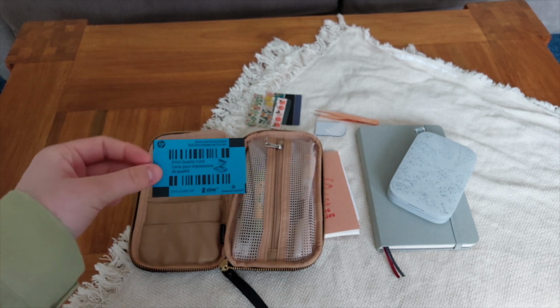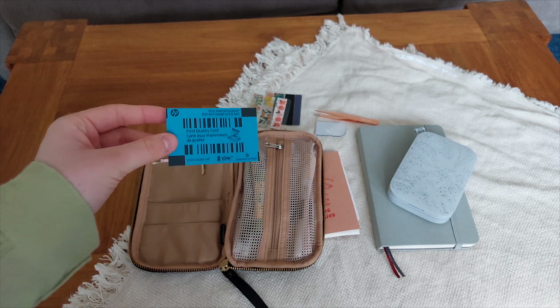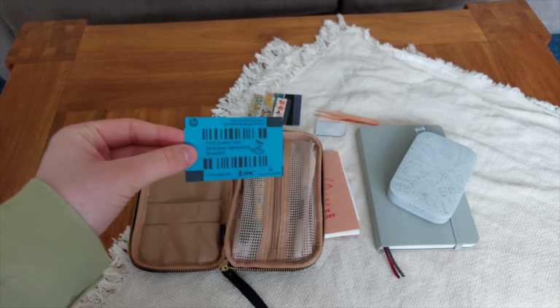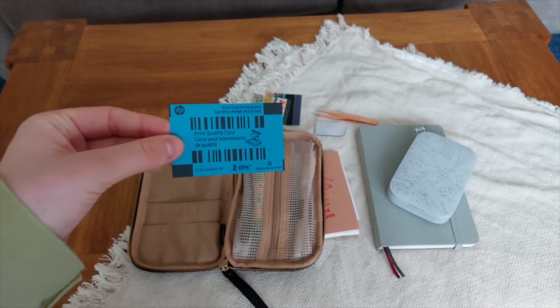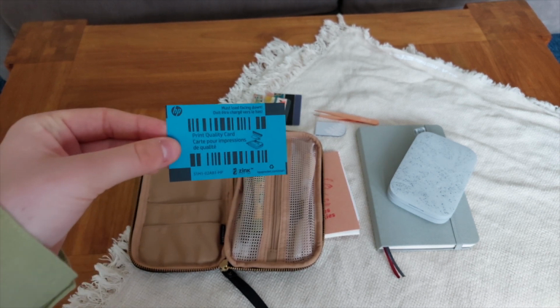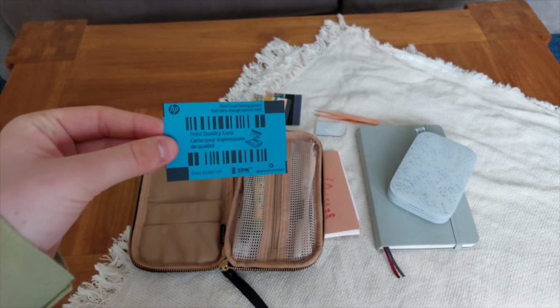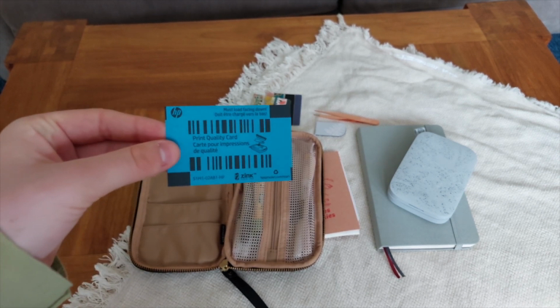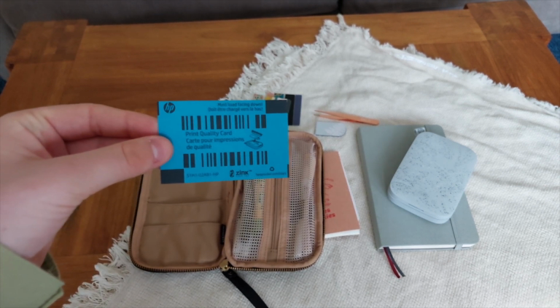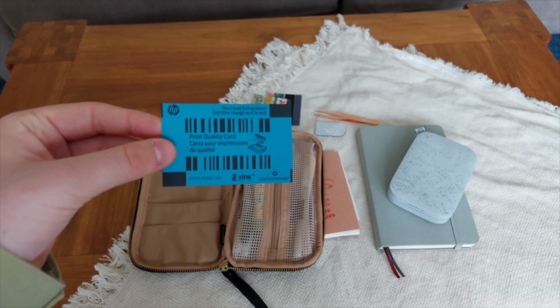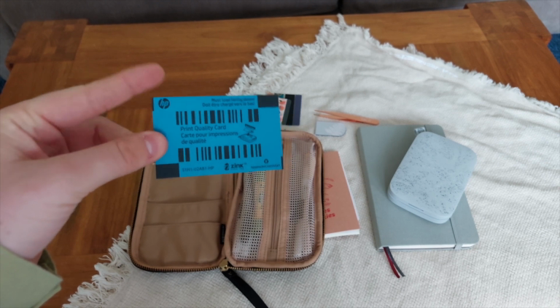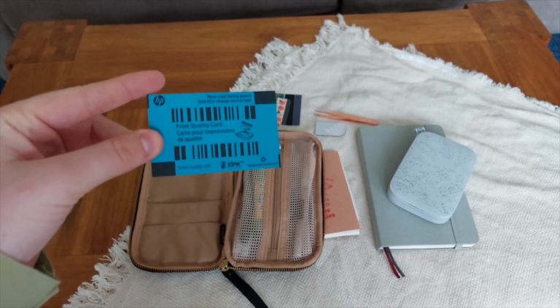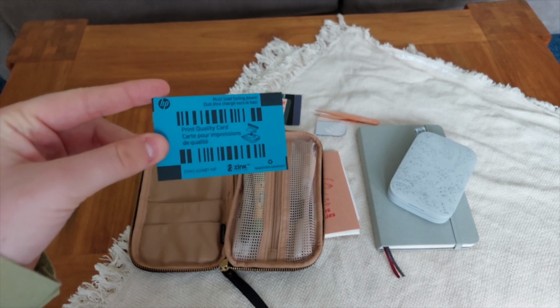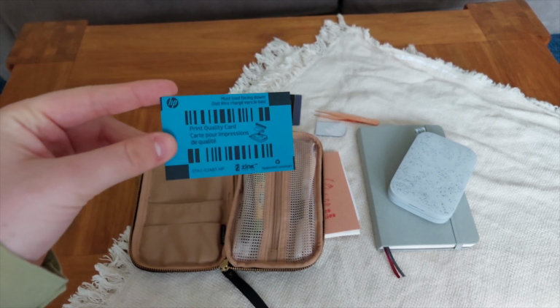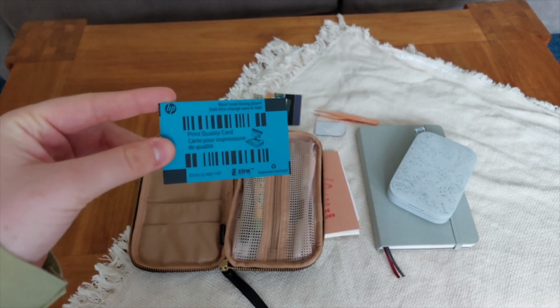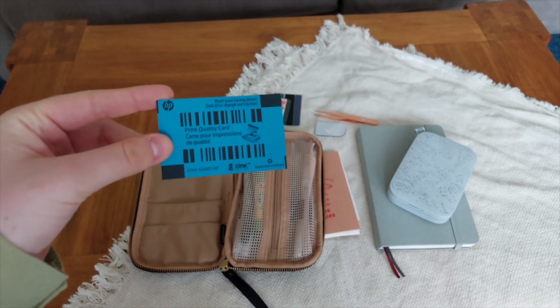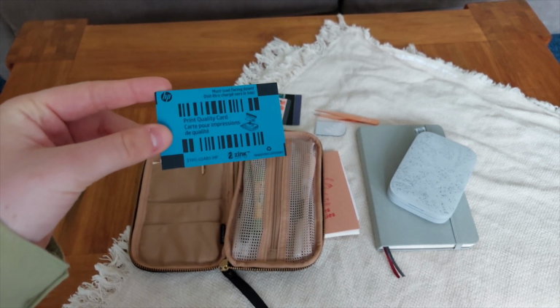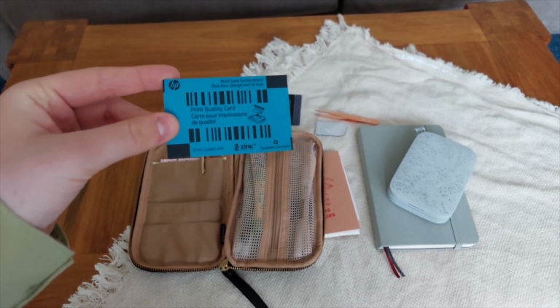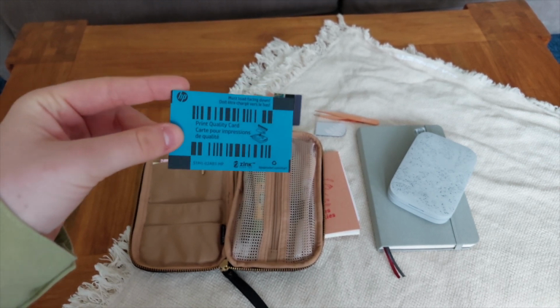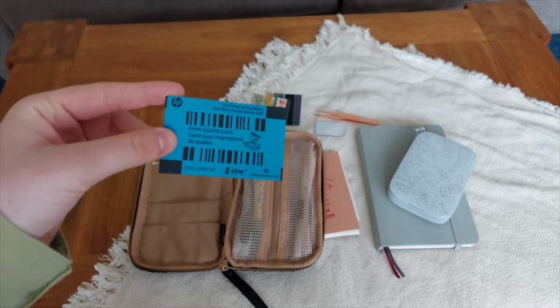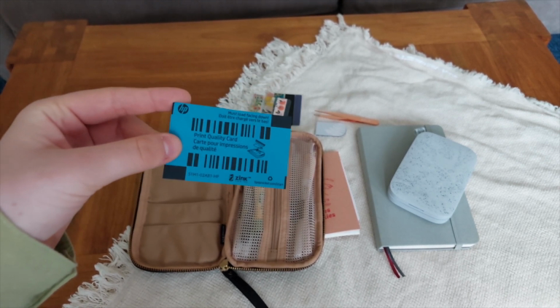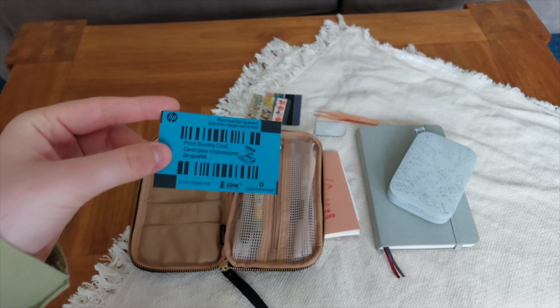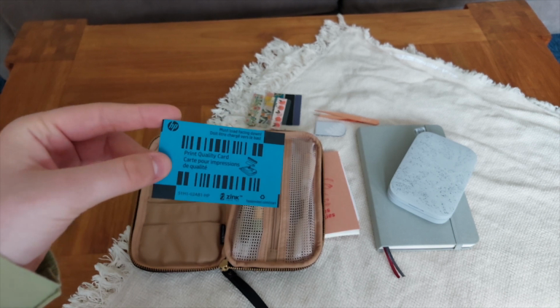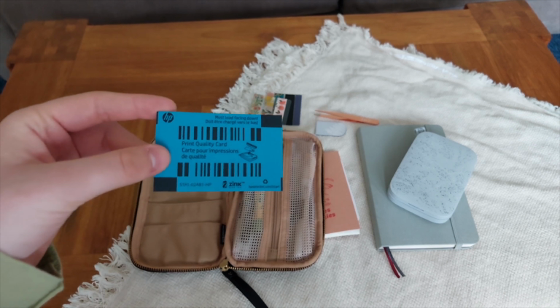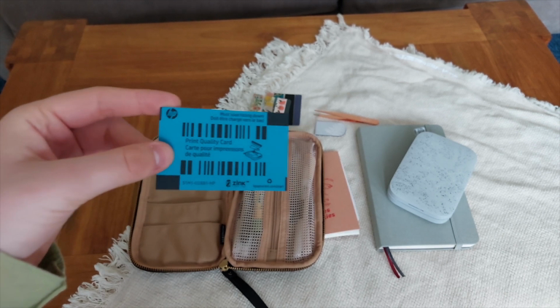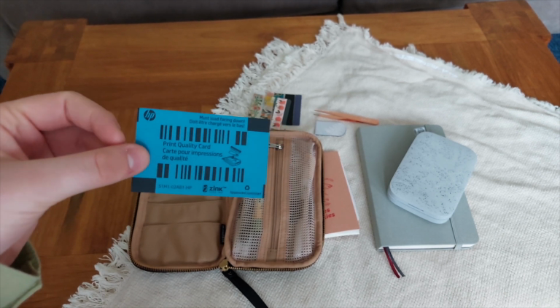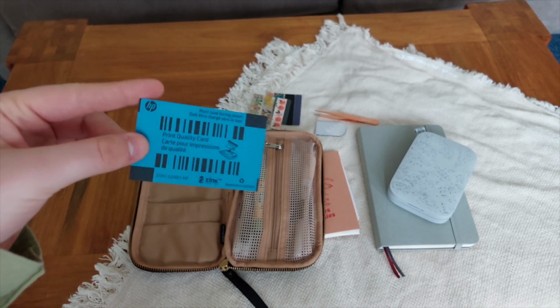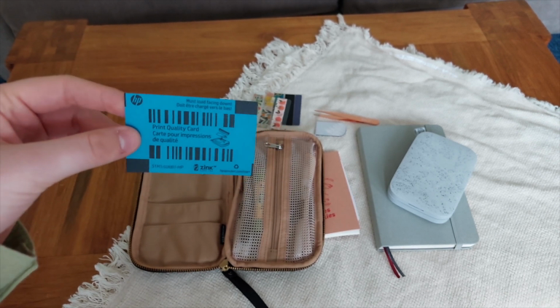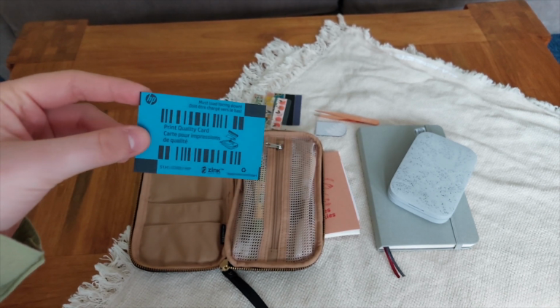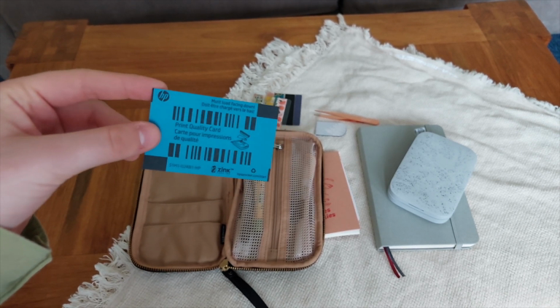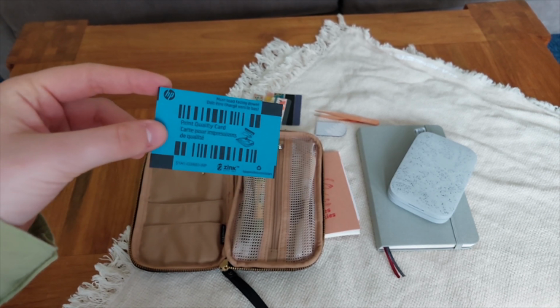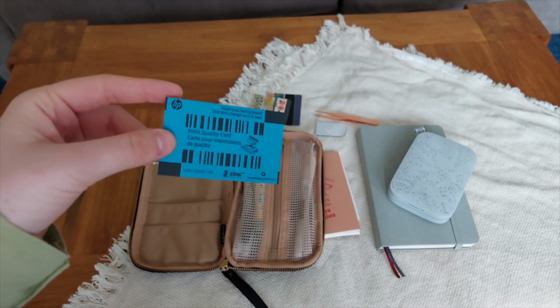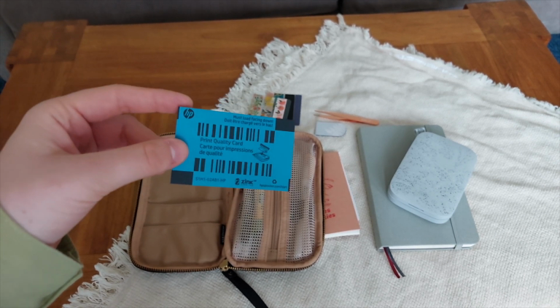This little blue card is a representation of the spare papers for my HP Sprocket. I don't have any at the moment — I completely ran out — but I will be repurchasing them for my next trip.